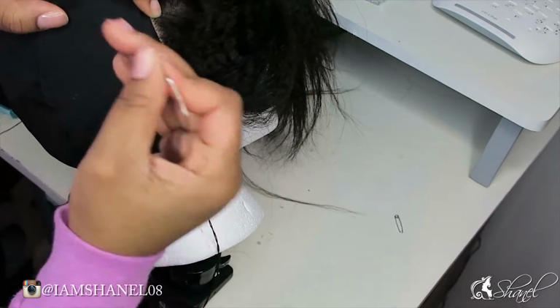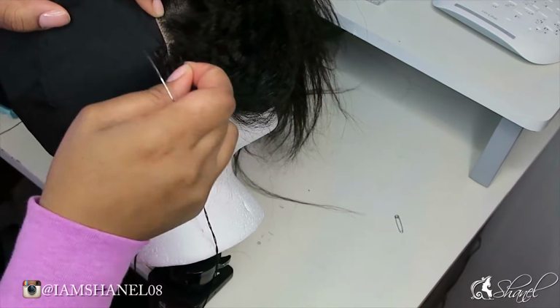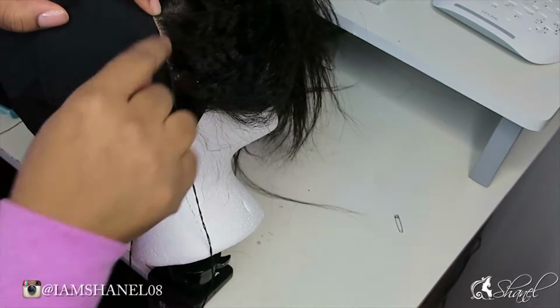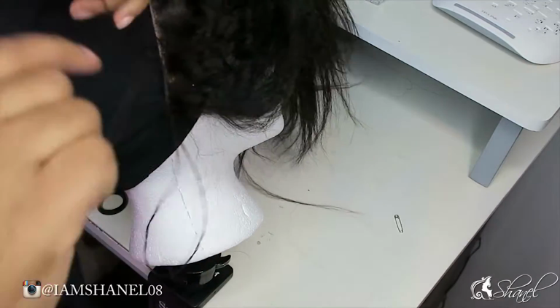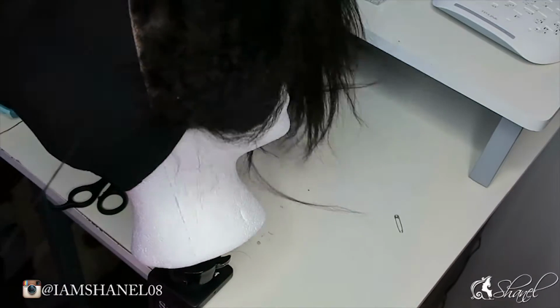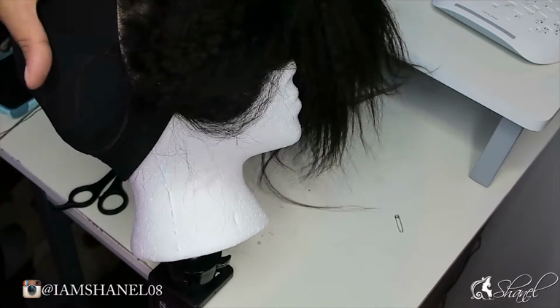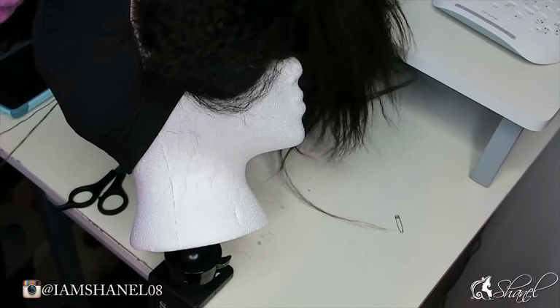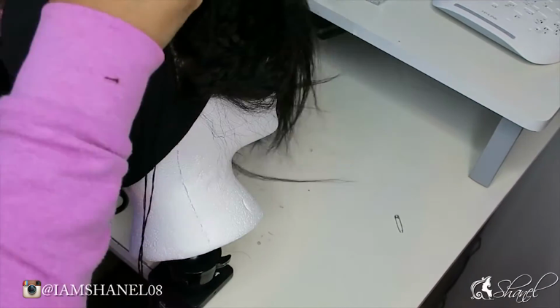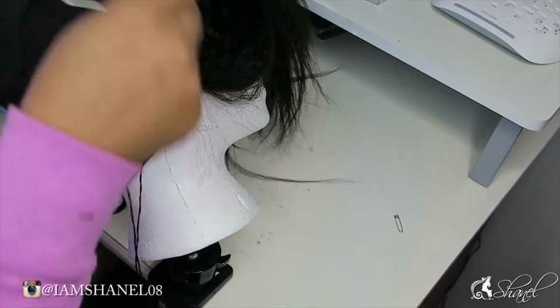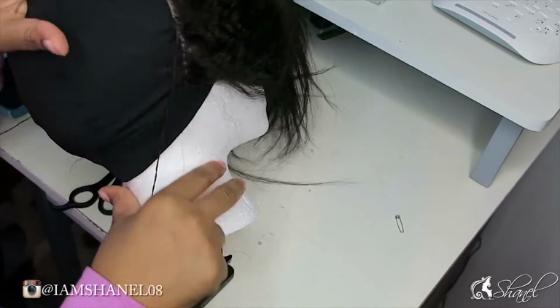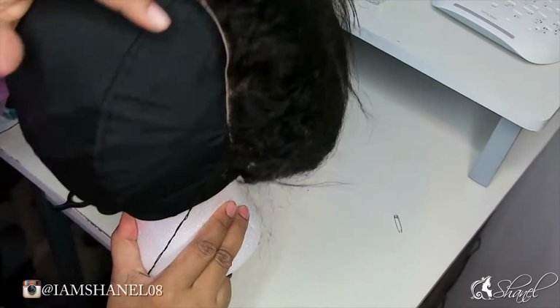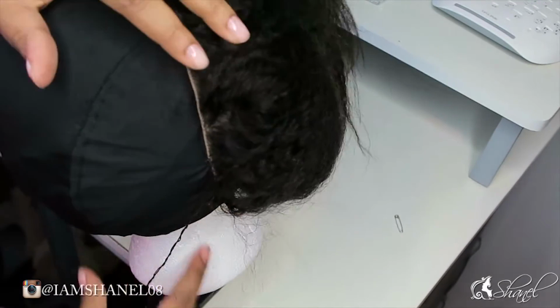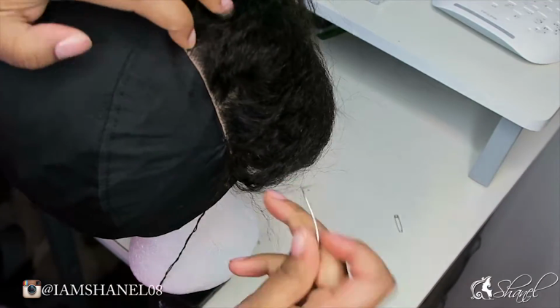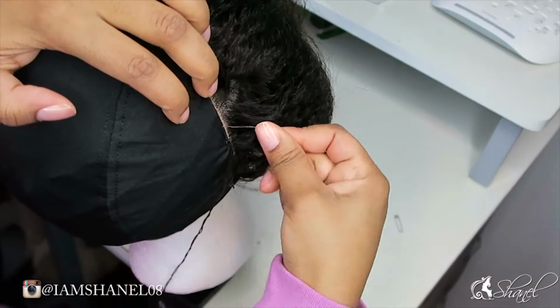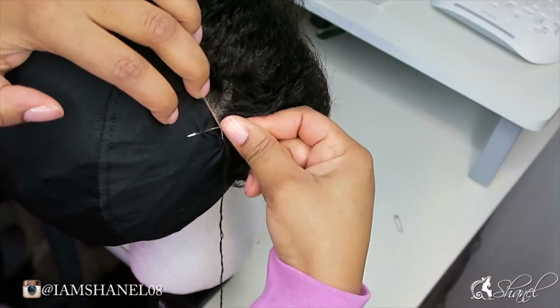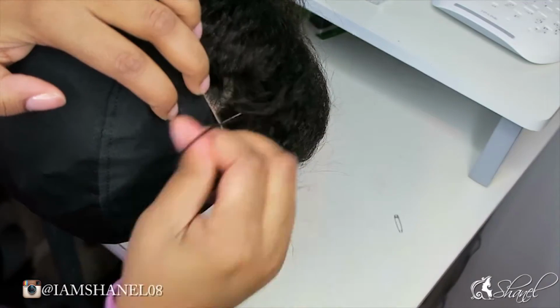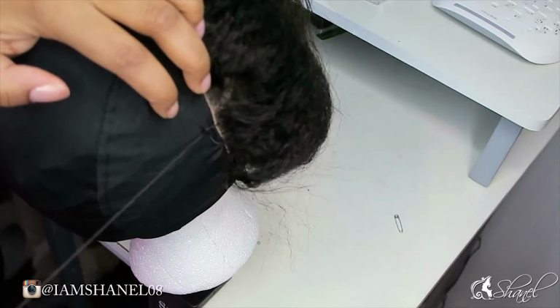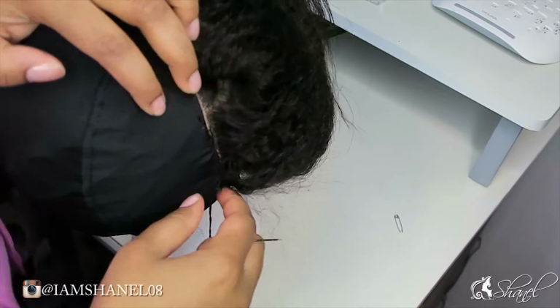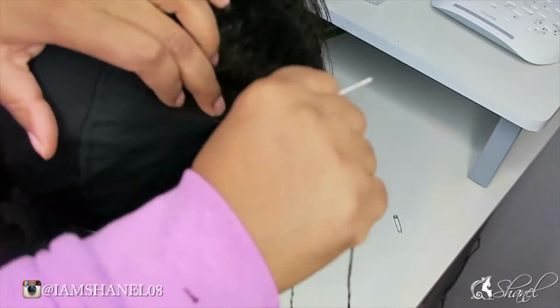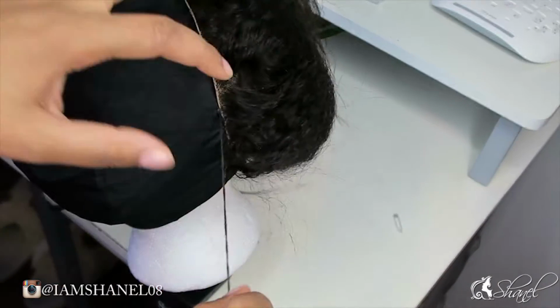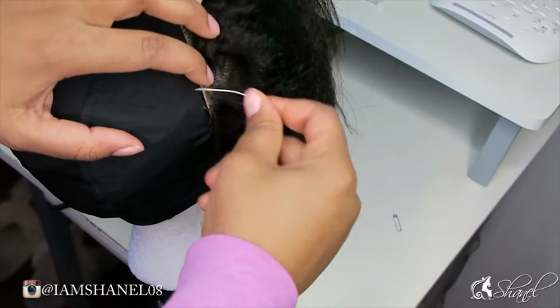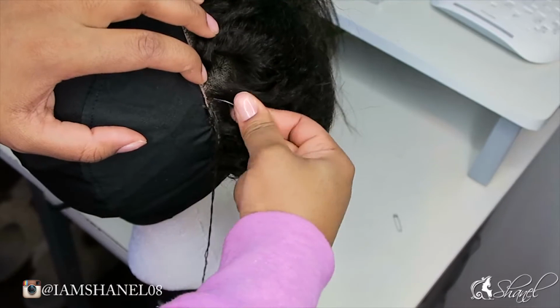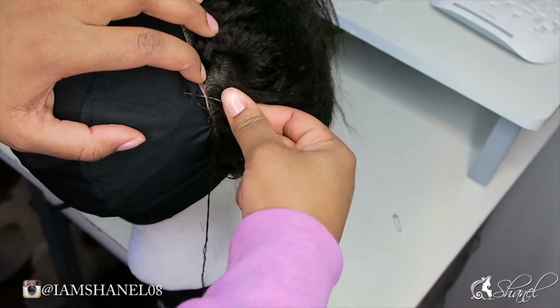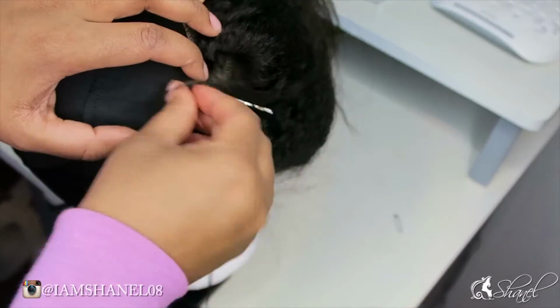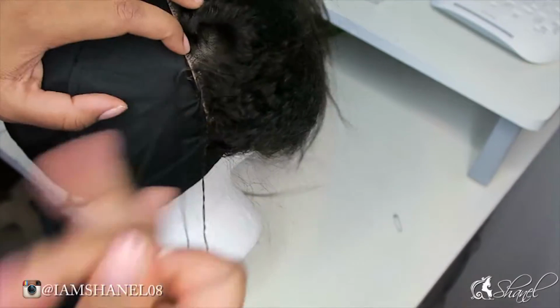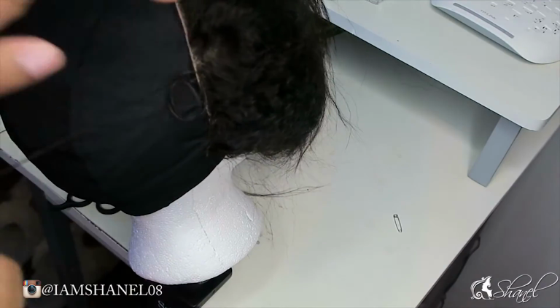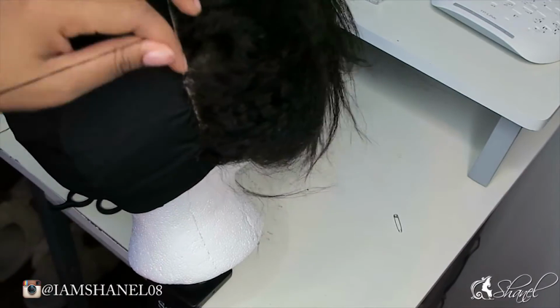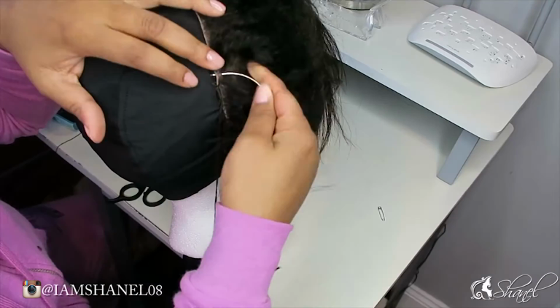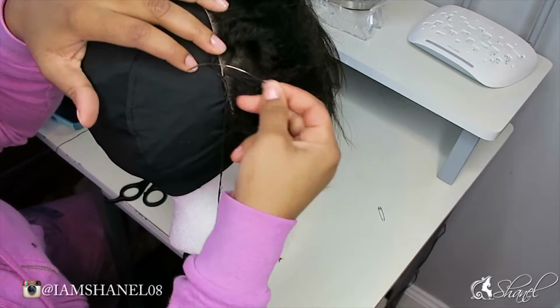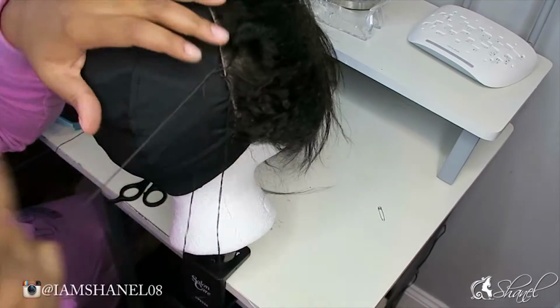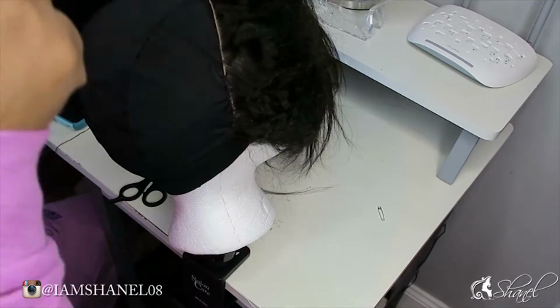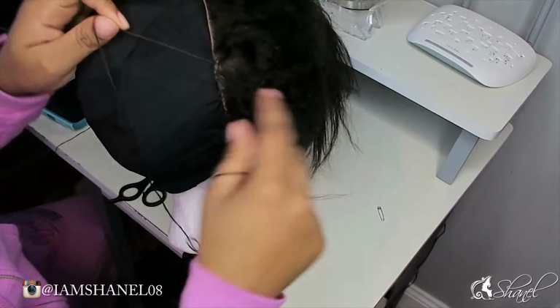At the end I'm going to show how to apply the elastic band to your frontal so it can lay seamless with your hairline so it doesn't look like it's lifting or anything like that.